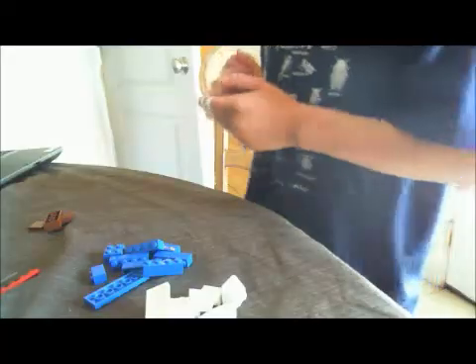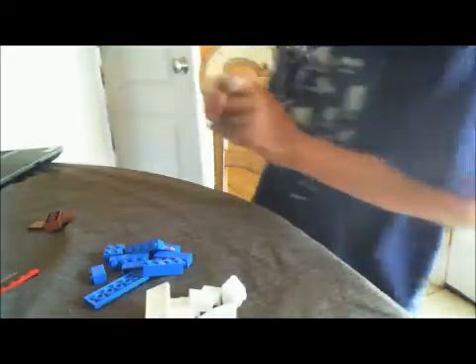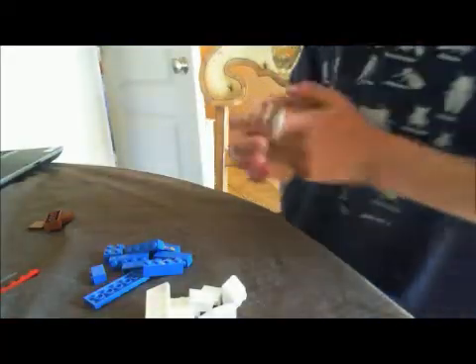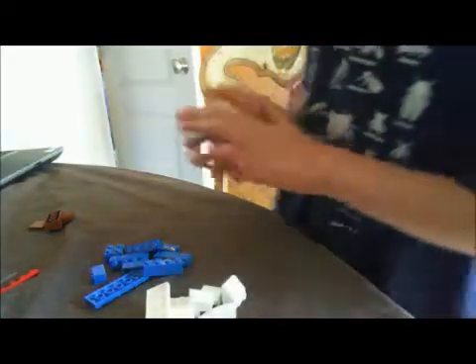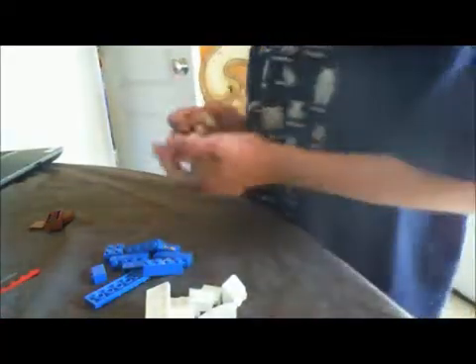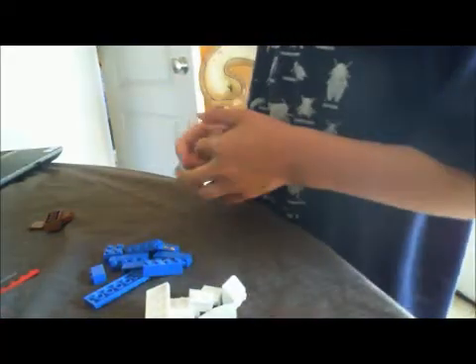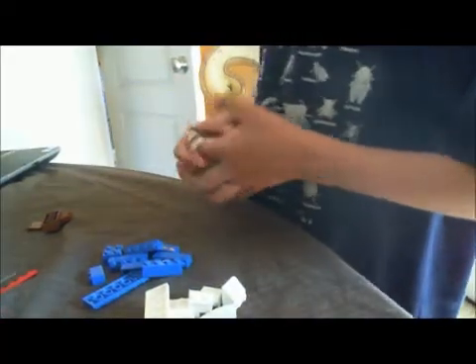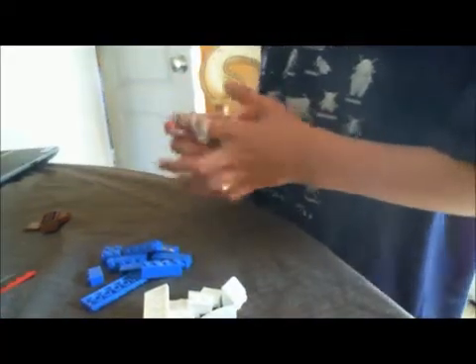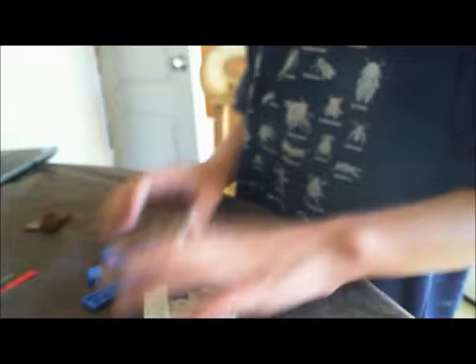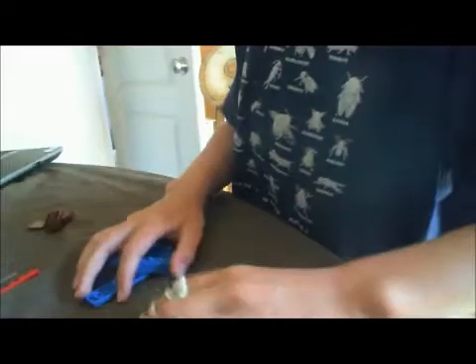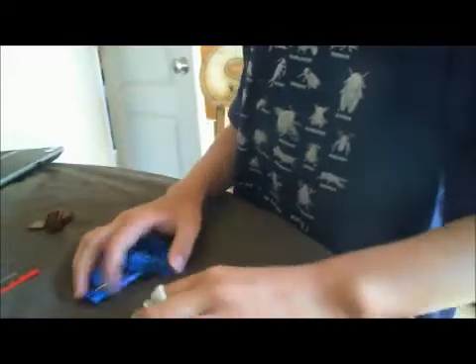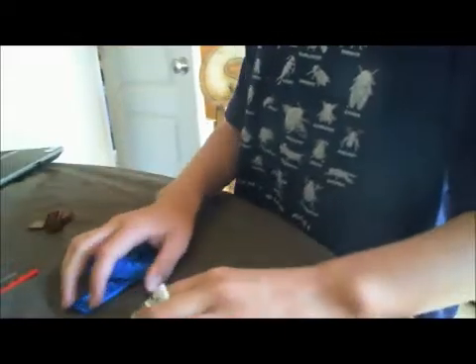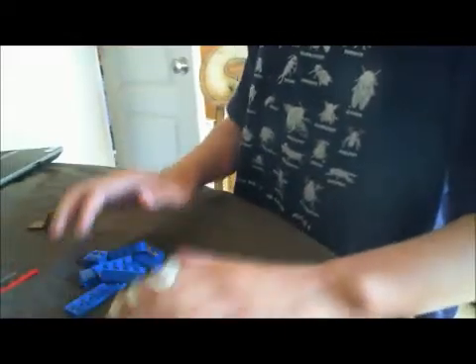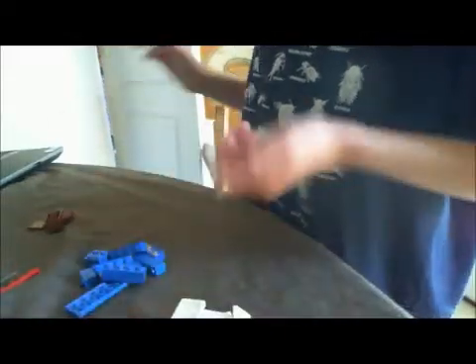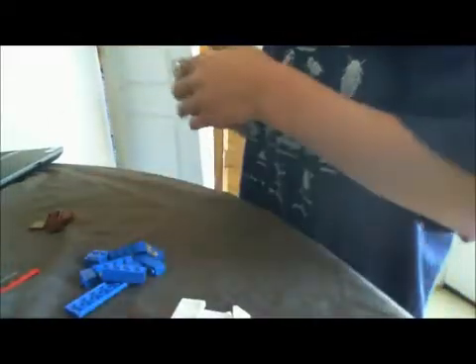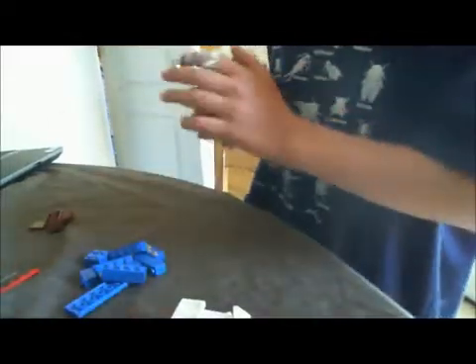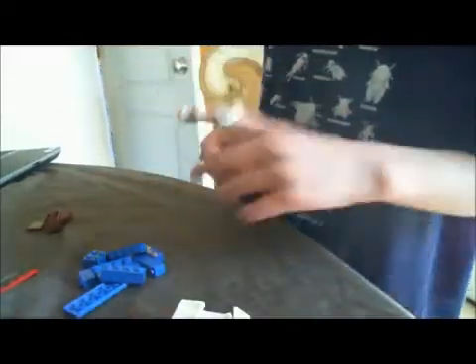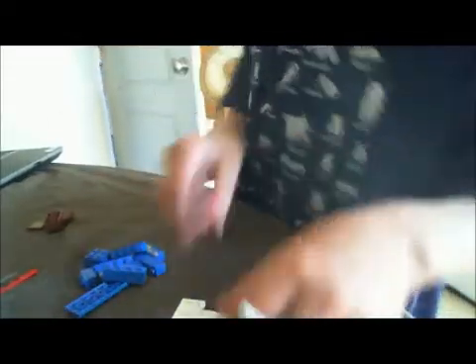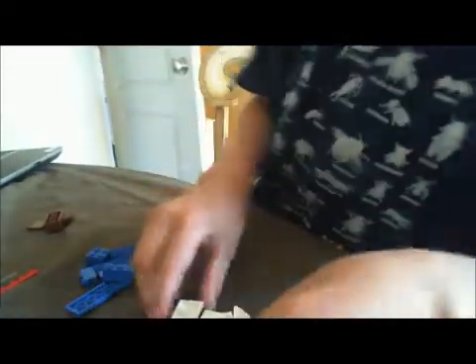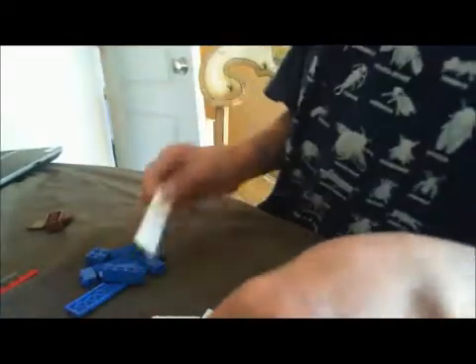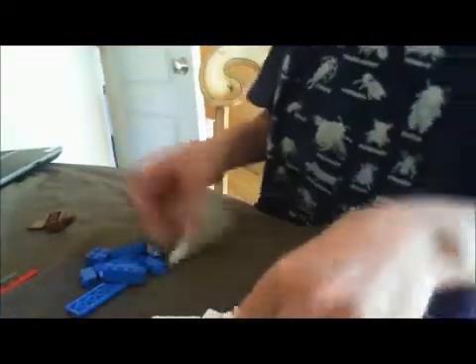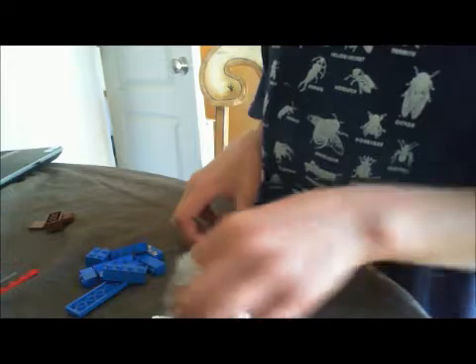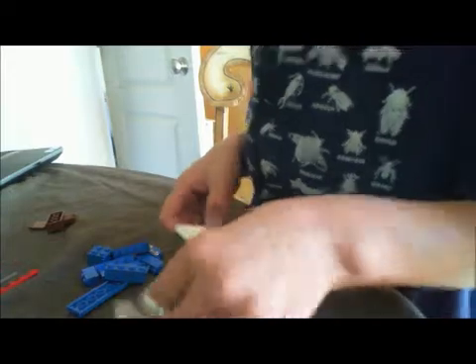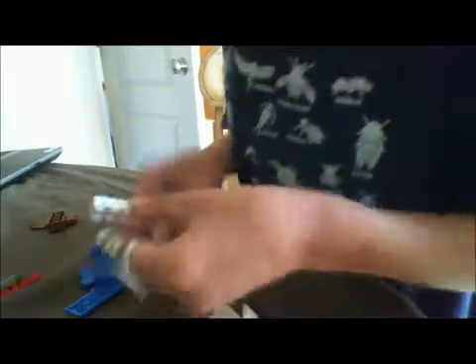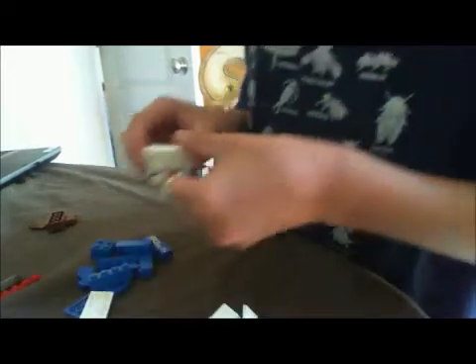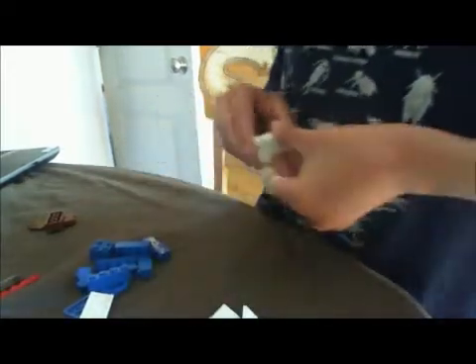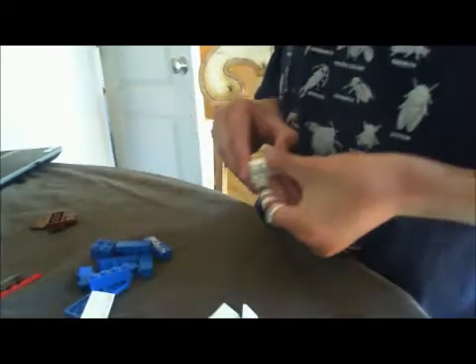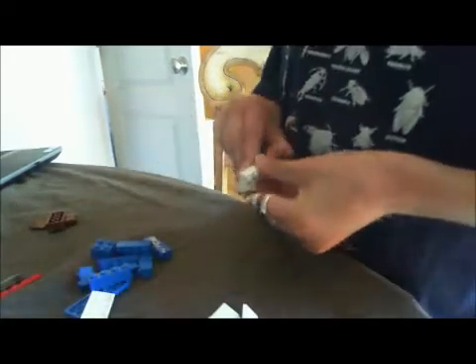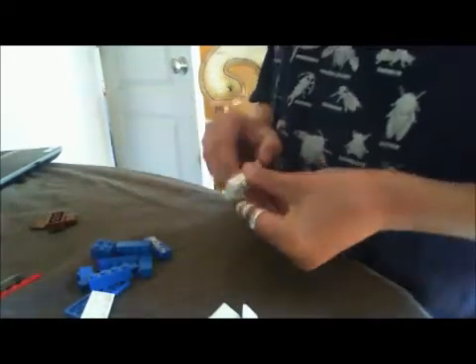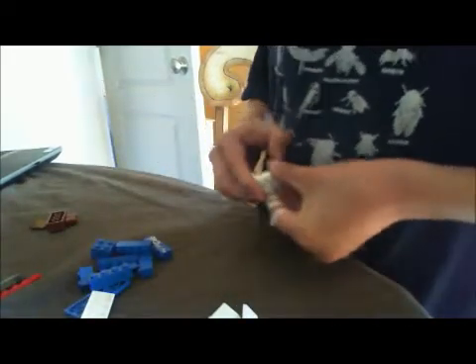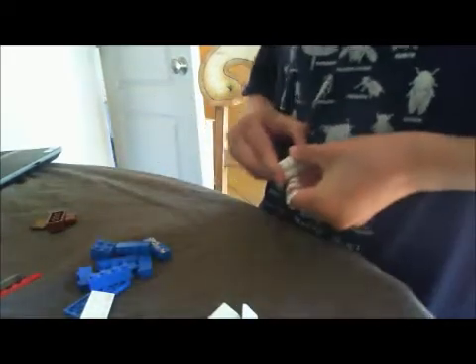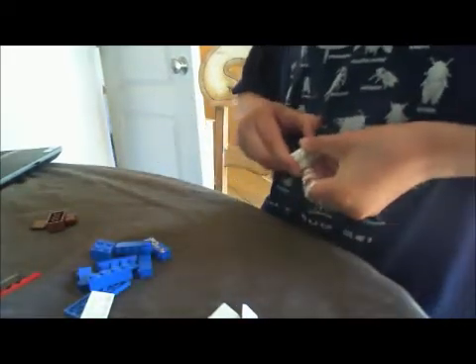Hello, this is Lego Magic Go and today on my first video that is not private, I'll be showing you how to build a Lego lightning rod. This would have to be a little bit fast, but it won't be too fast.